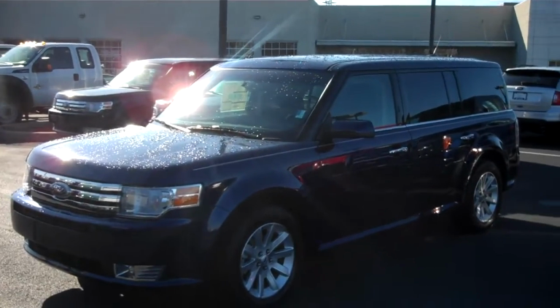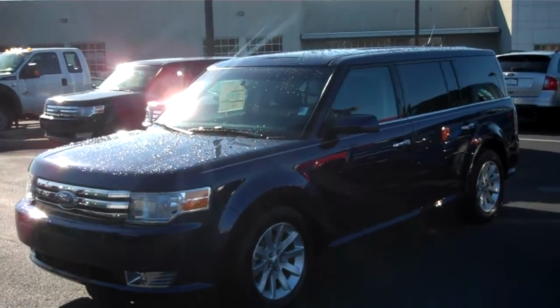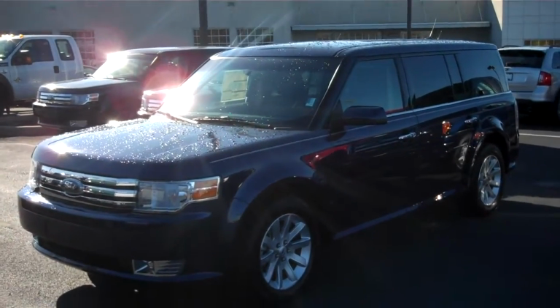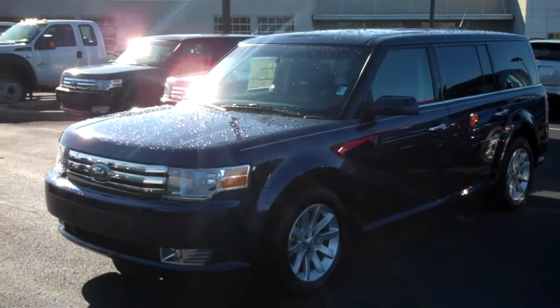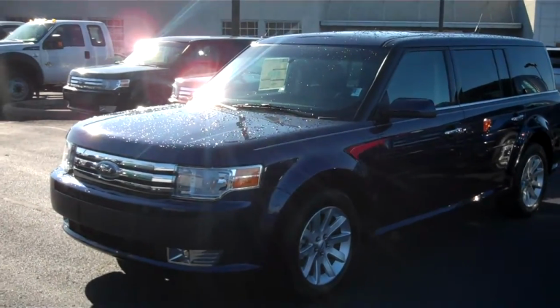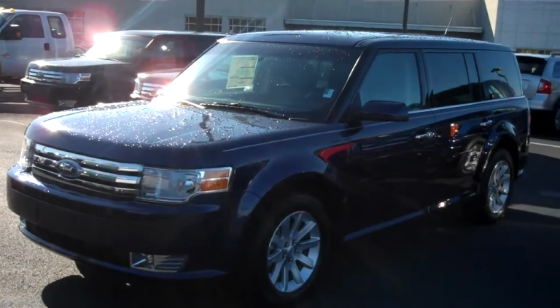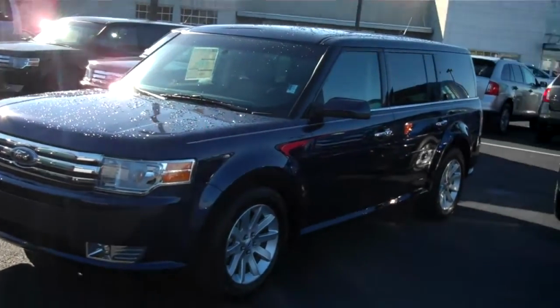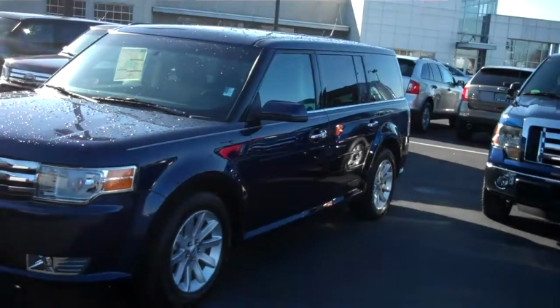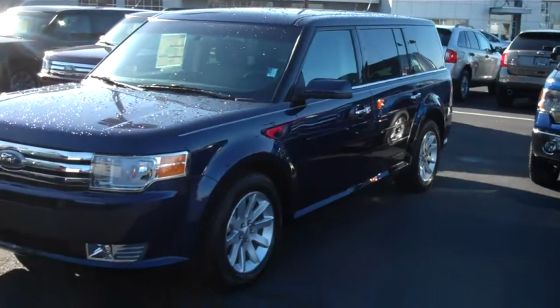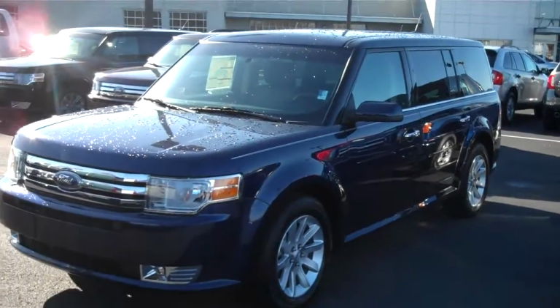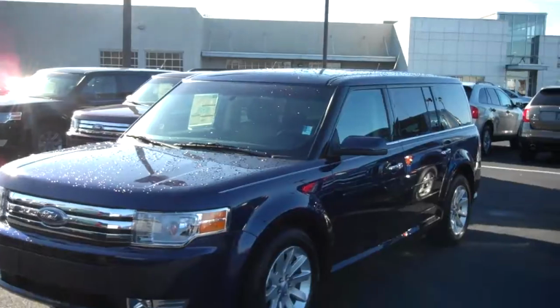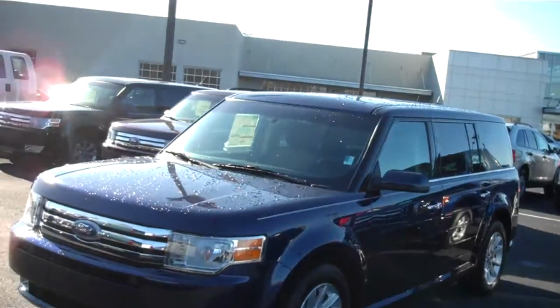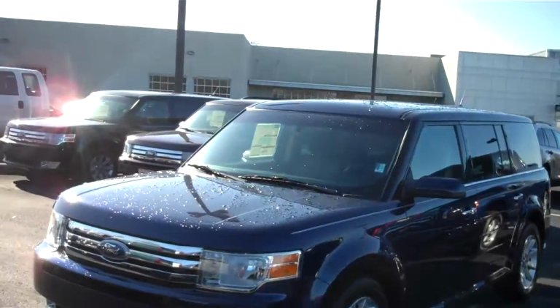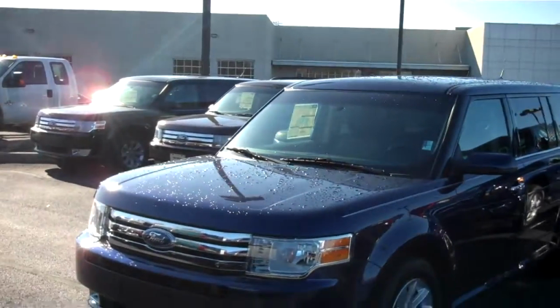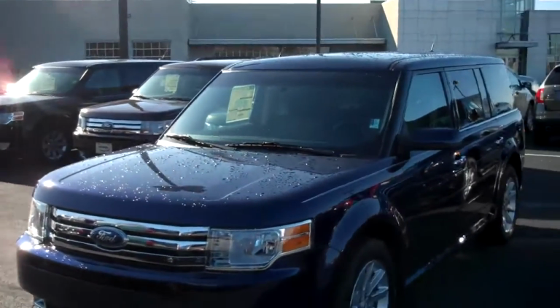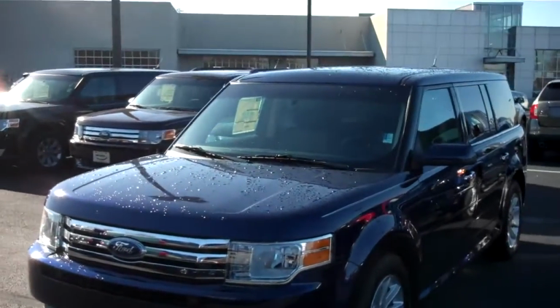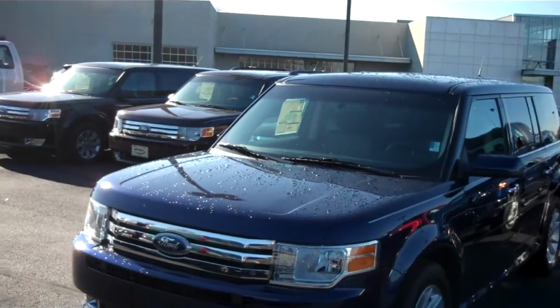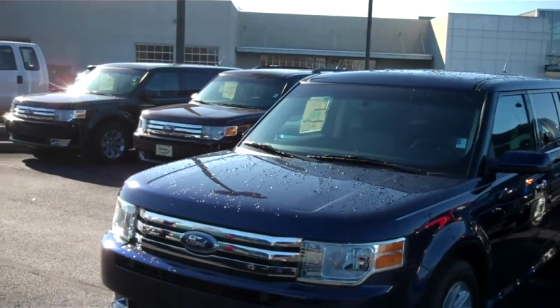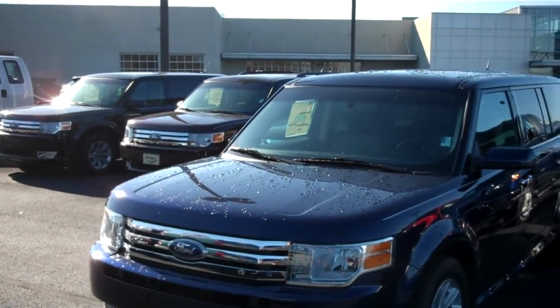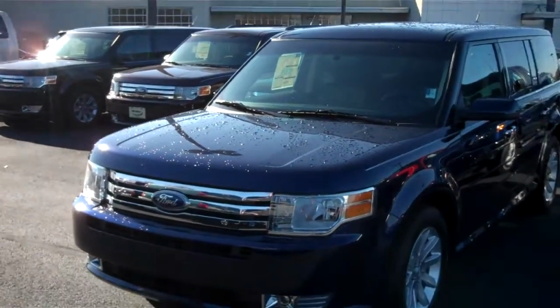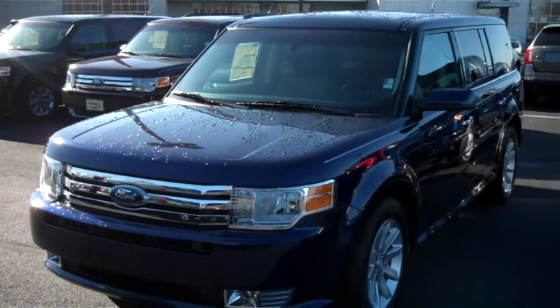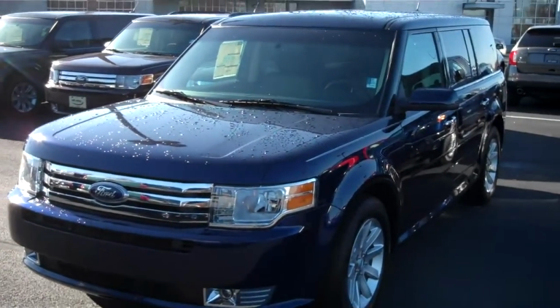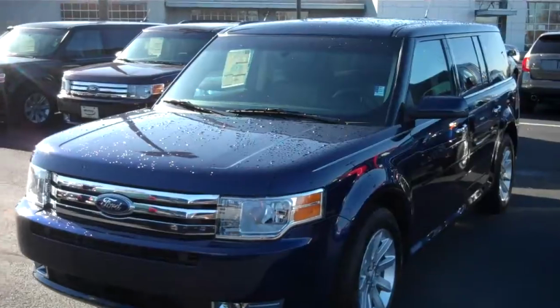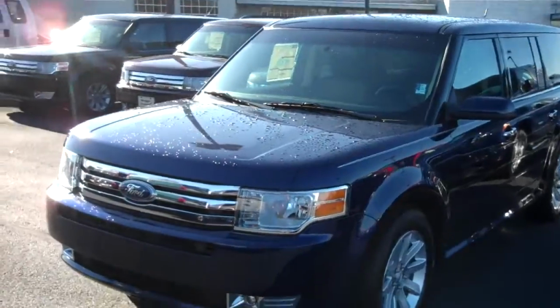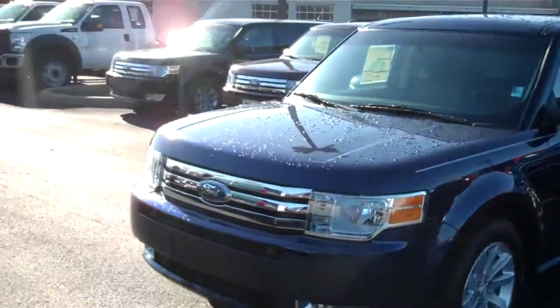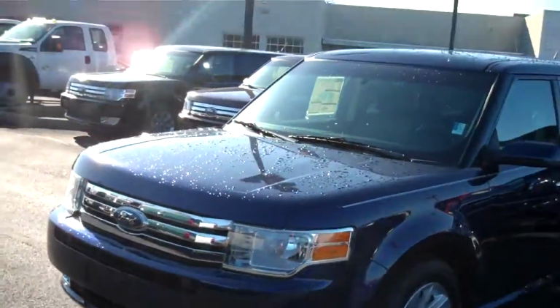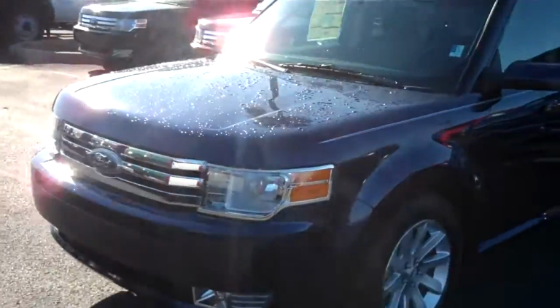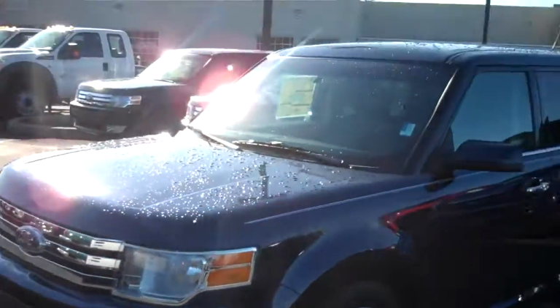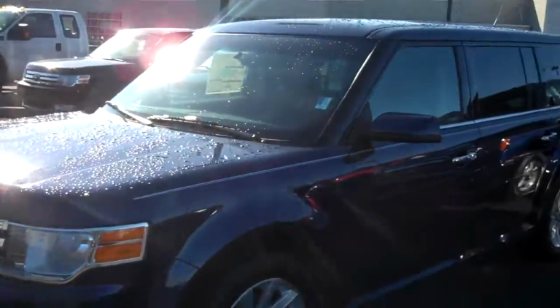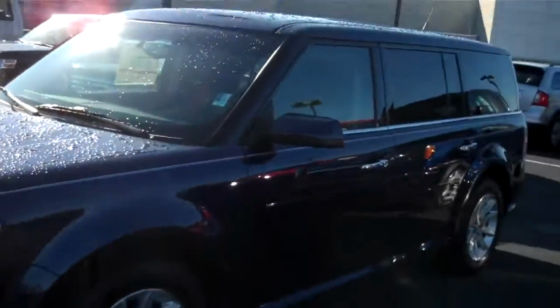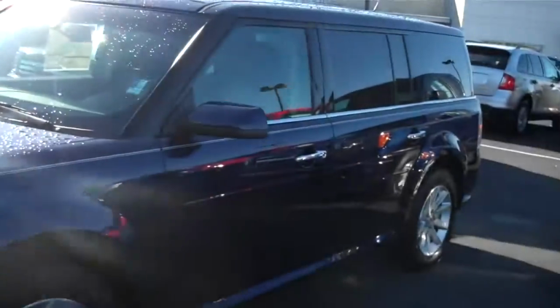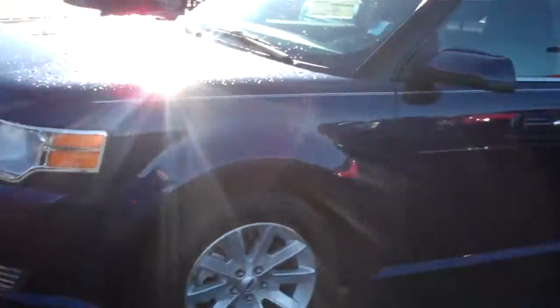This is Chris Elder at Bill Estes Ford, and I'm going to do the video walk around on this particular vehicle for you. This is a 2011 Ford Flex. It's a front-wheel drive SEL in the Kona Blue metallic color.